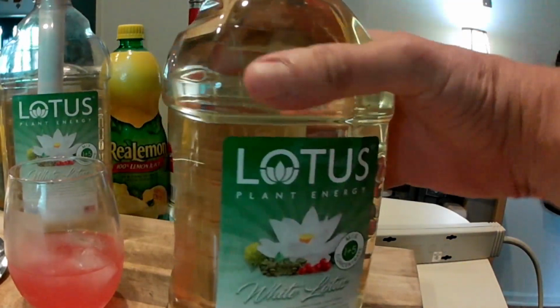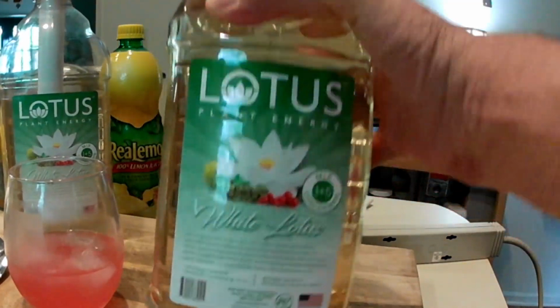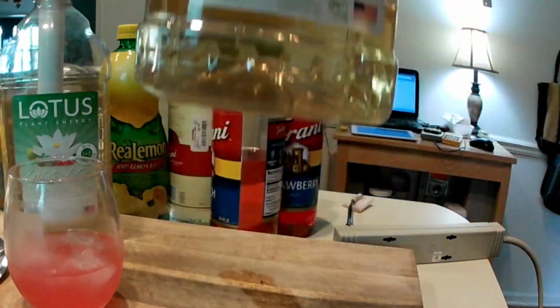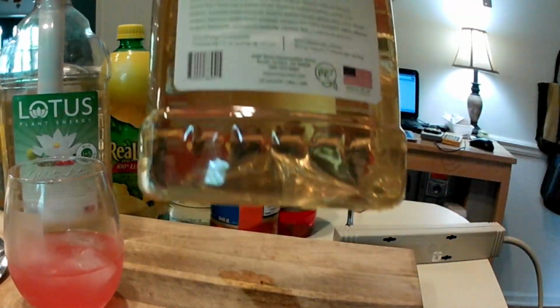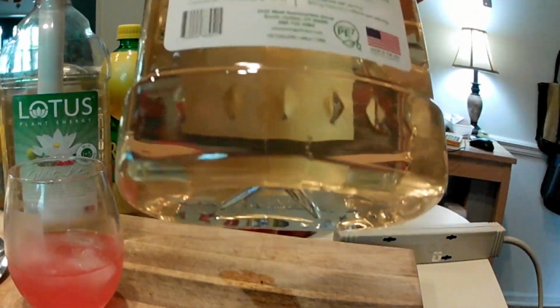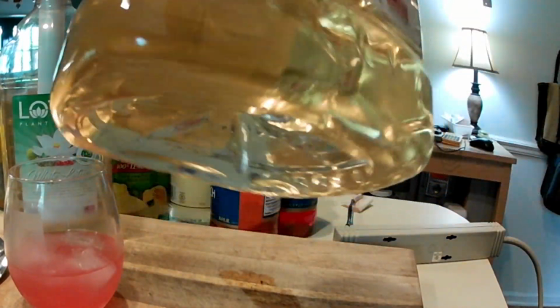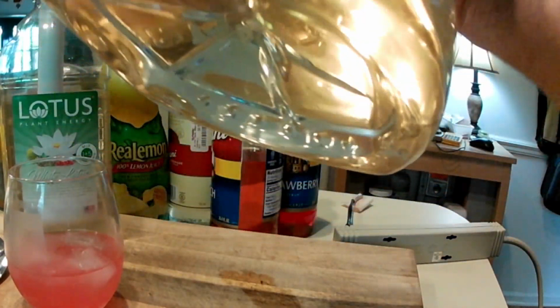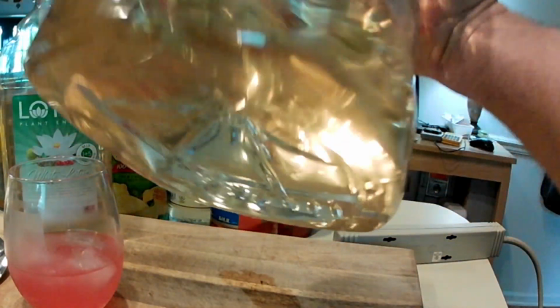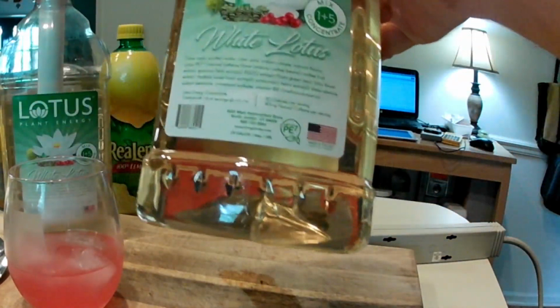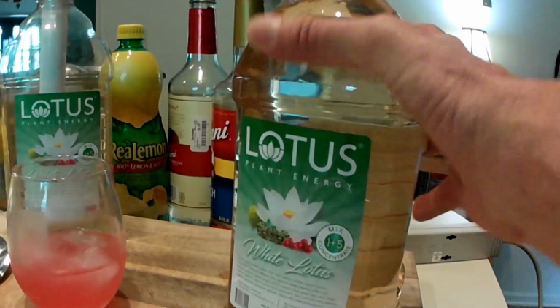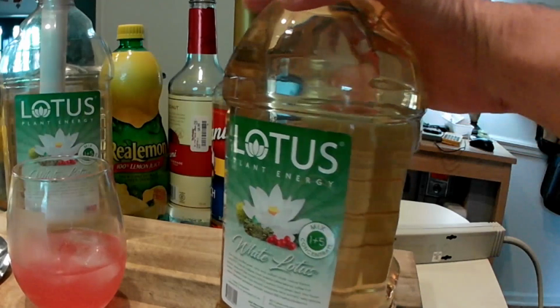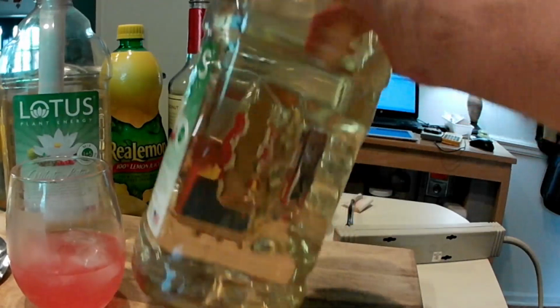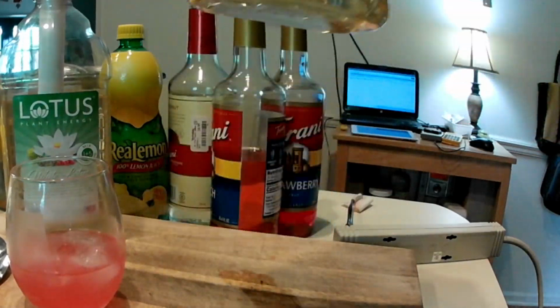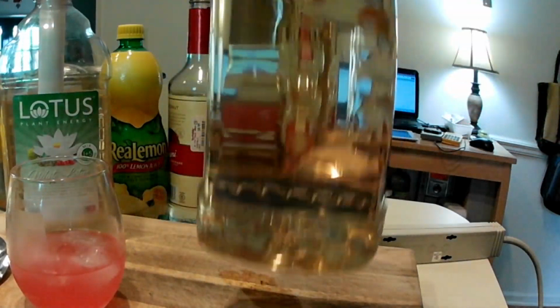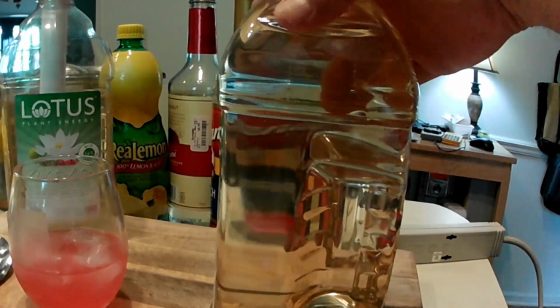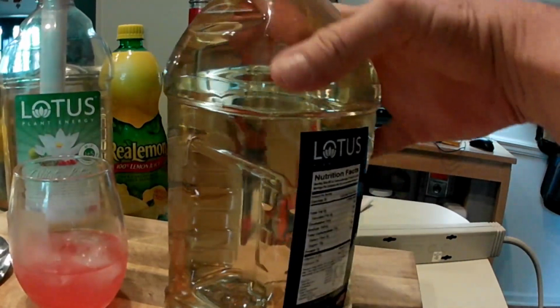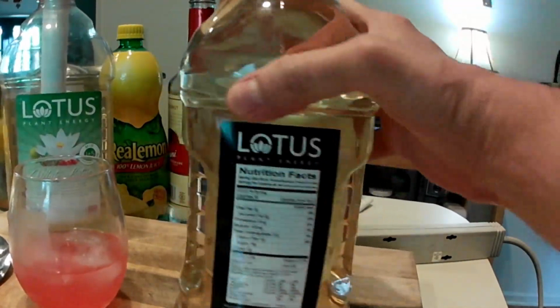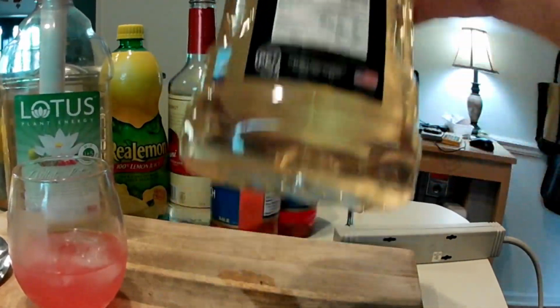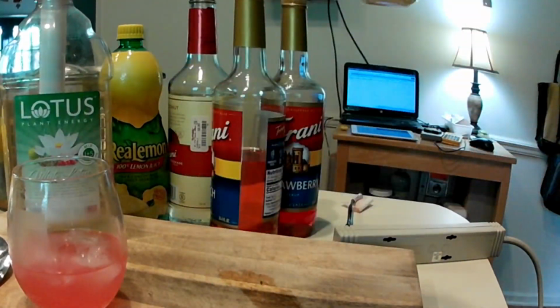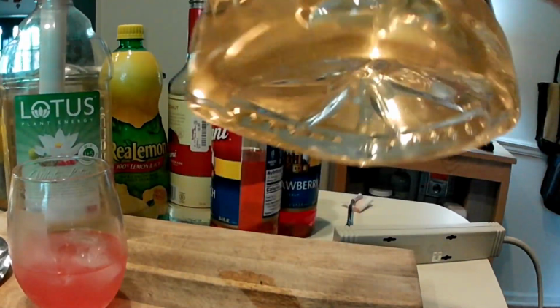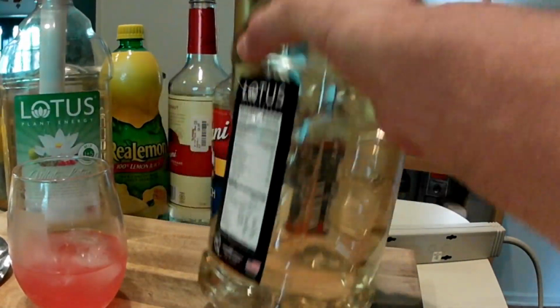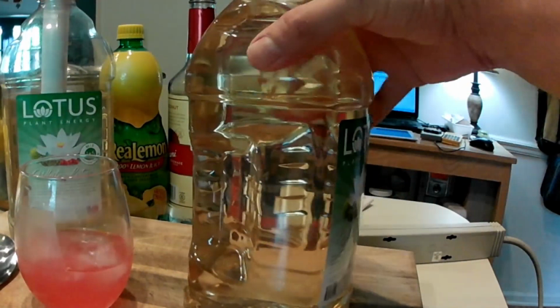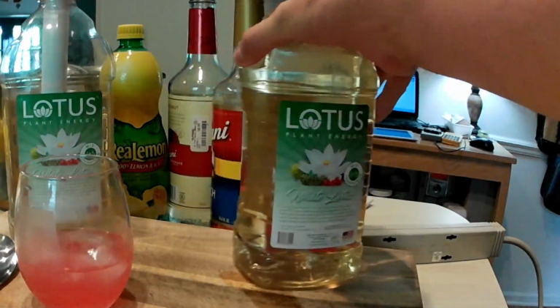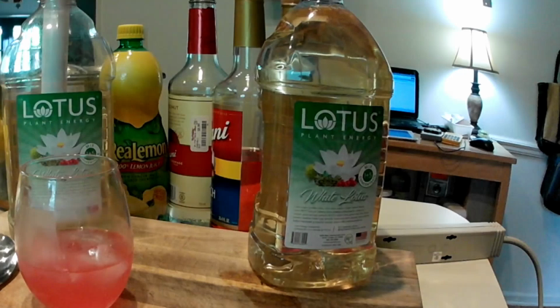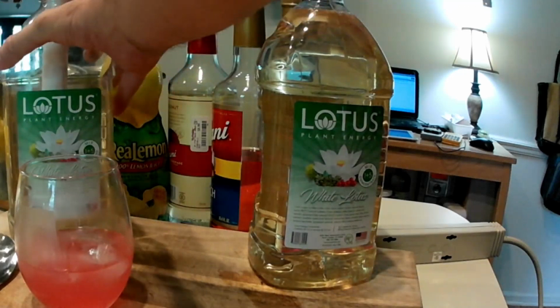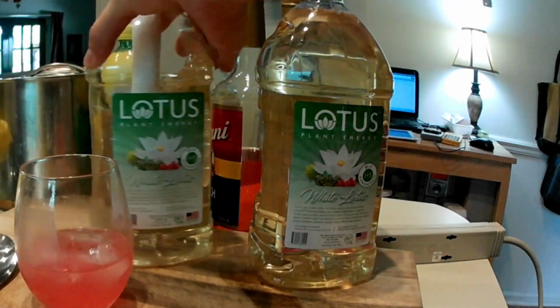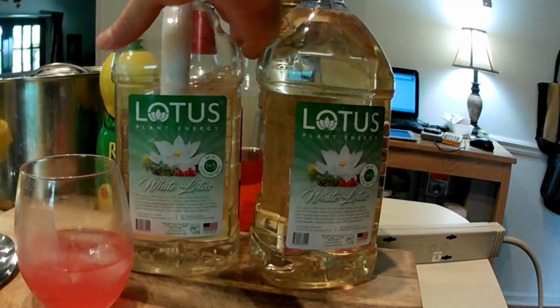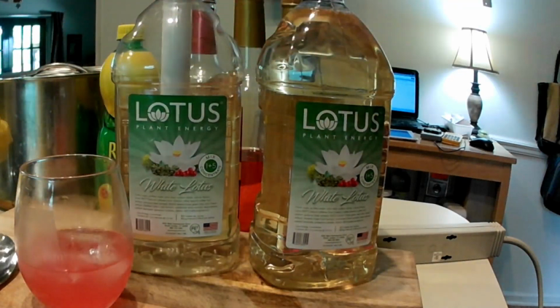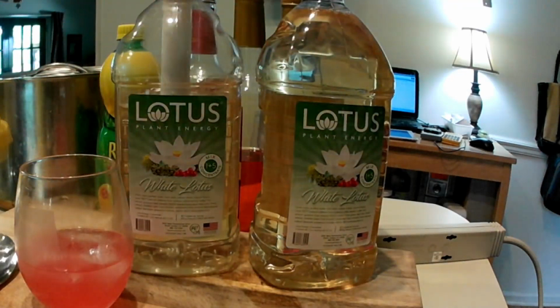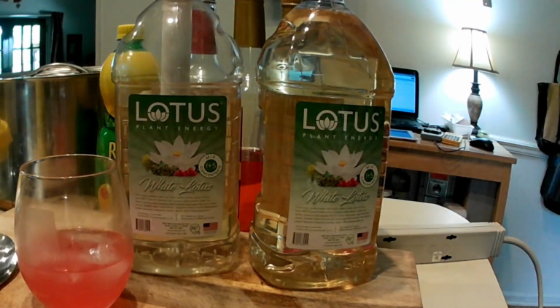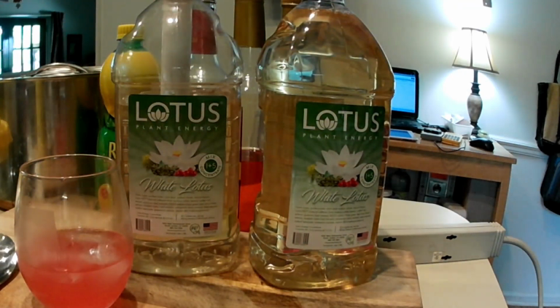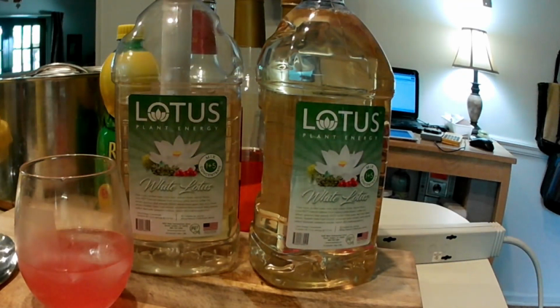Caffeine — mega caffeine concentrate. Enough to make 64 Red Bulls in each one. Enjoy.